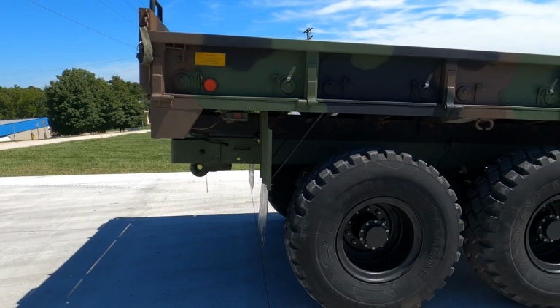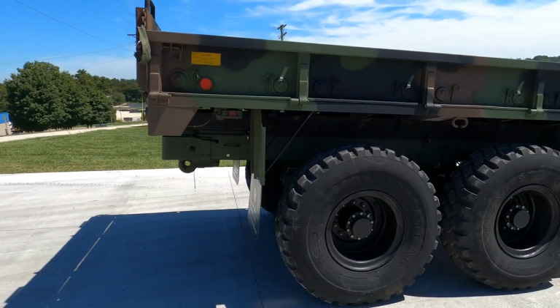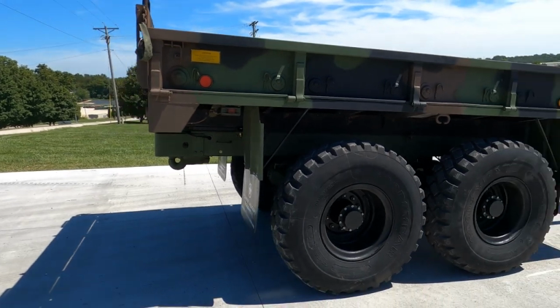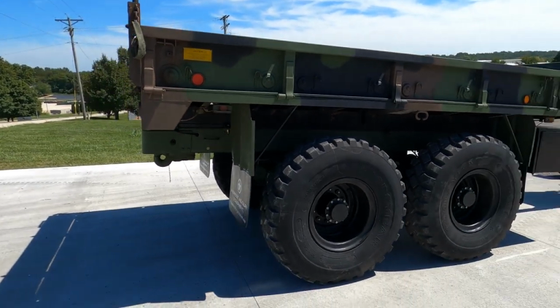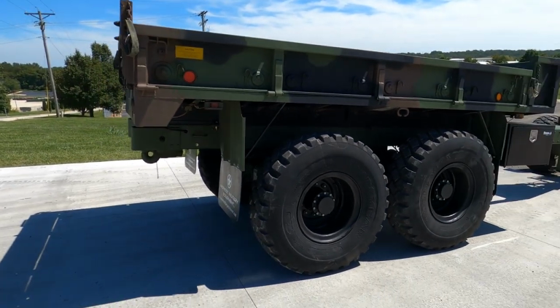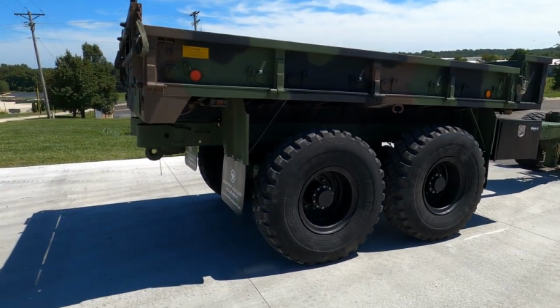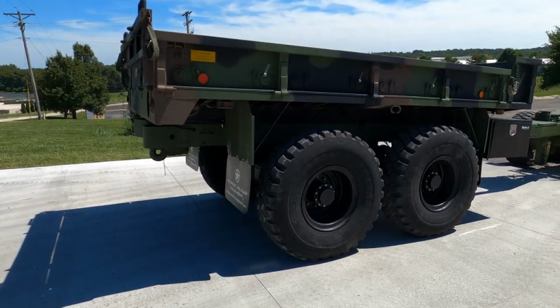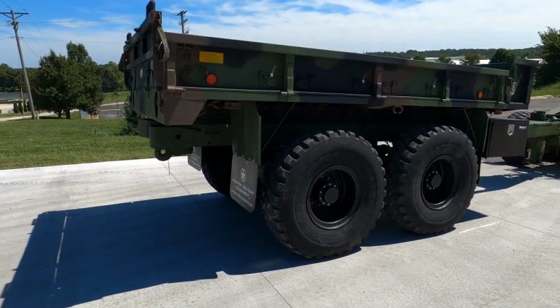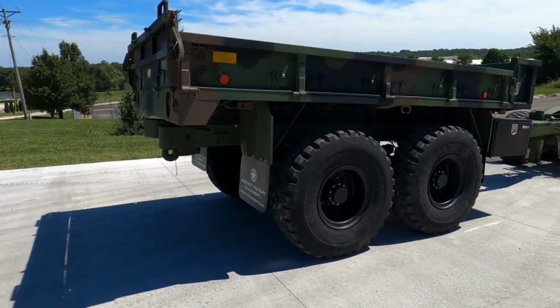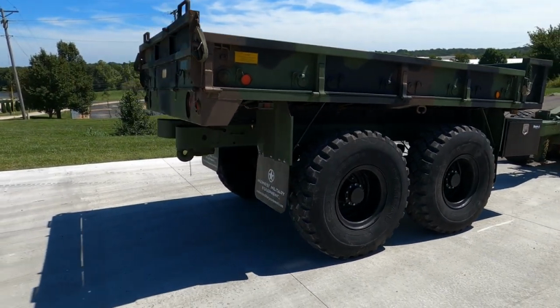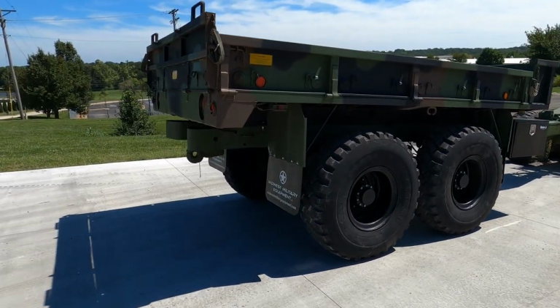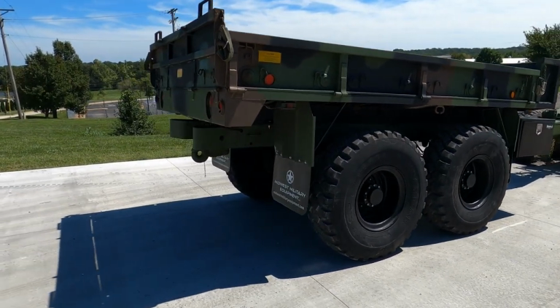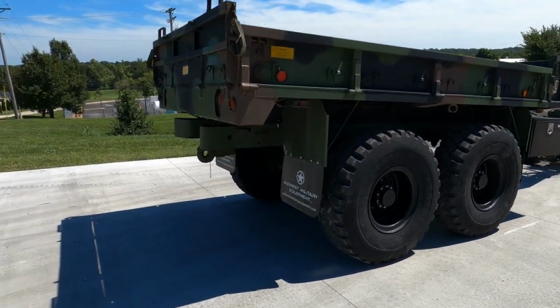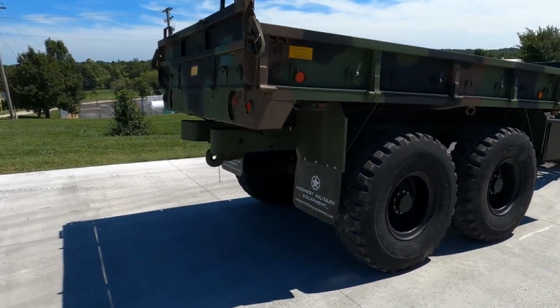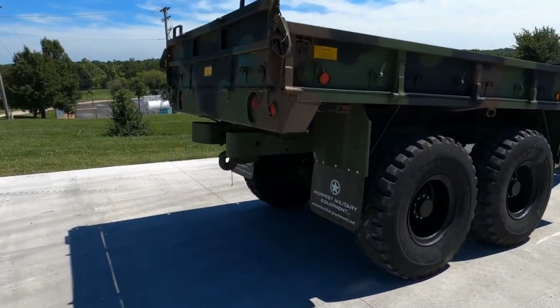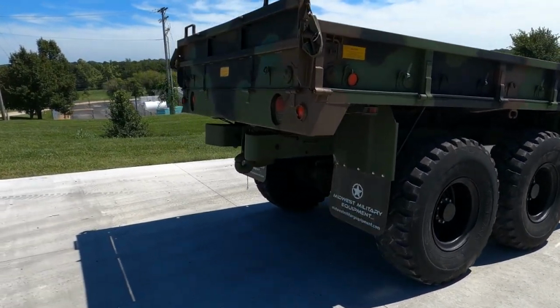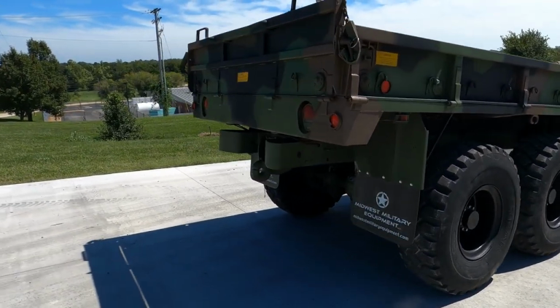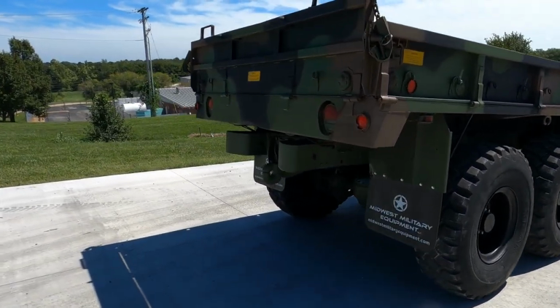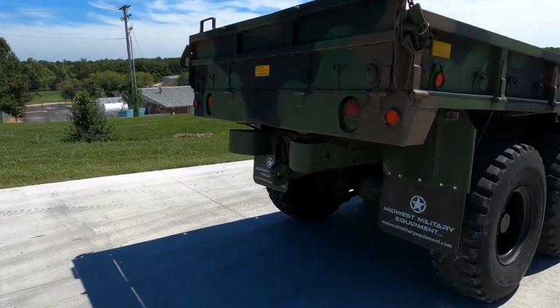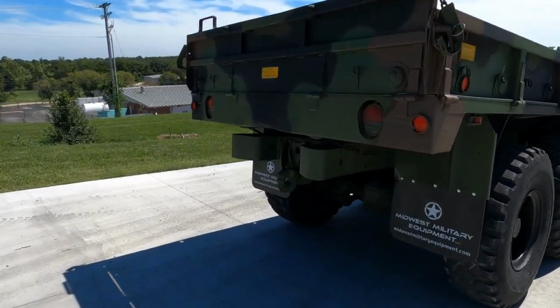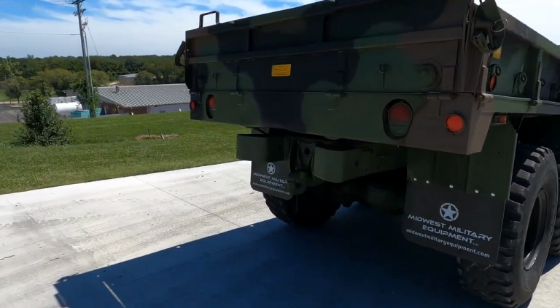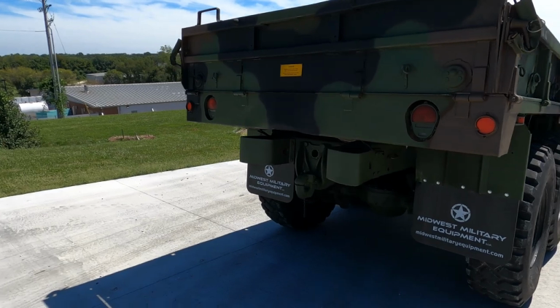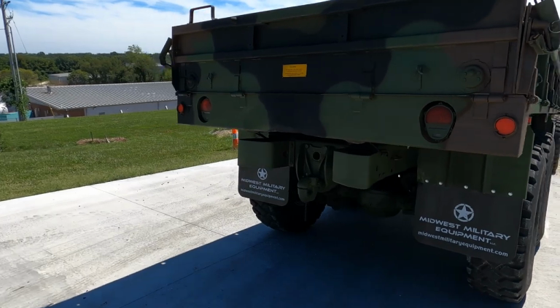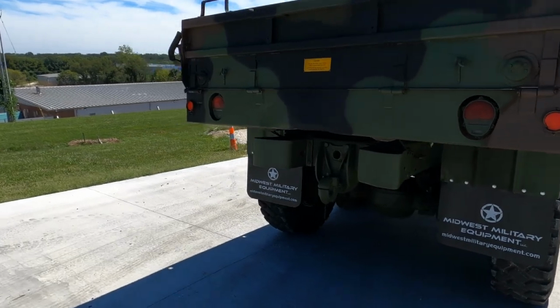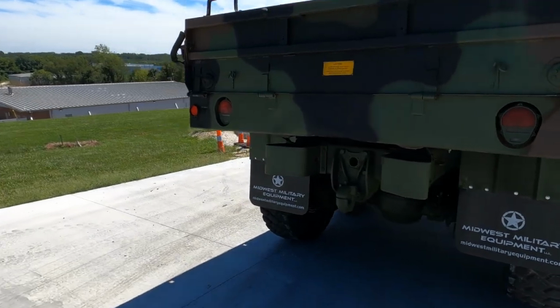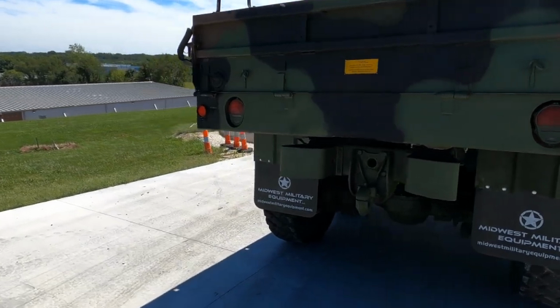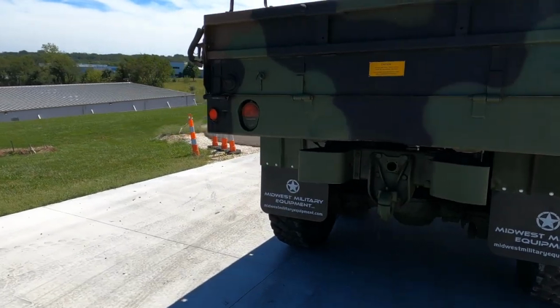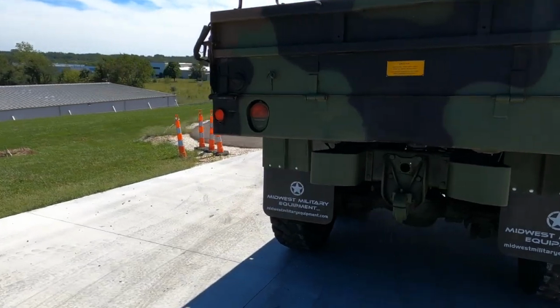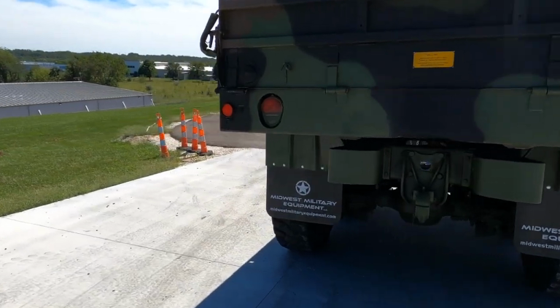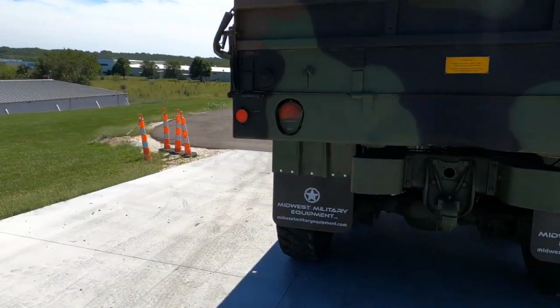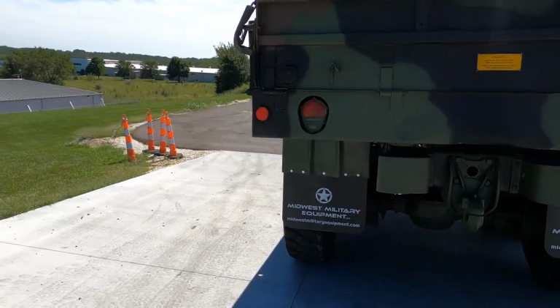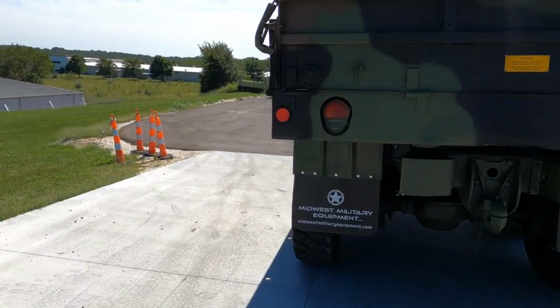A customer reached out to us and said, hey, I've got a 5-ton truck — can you guys build me a cool matching trailer? And this is what we came up with. Turned out pretty awesome overall.